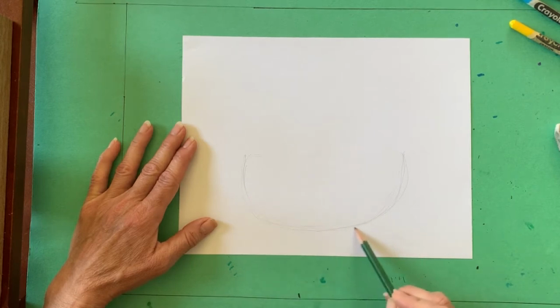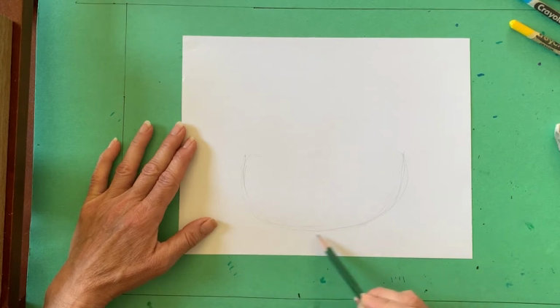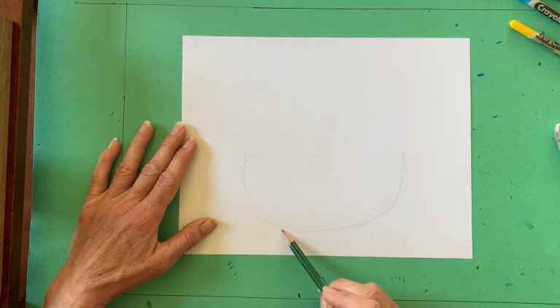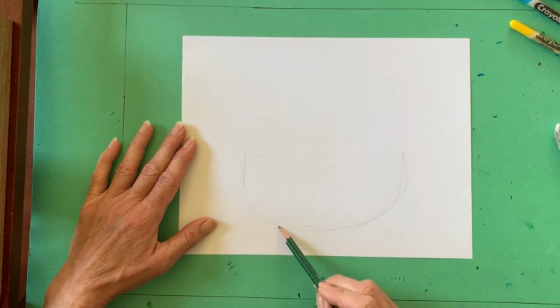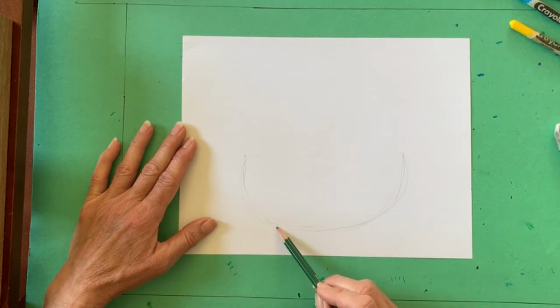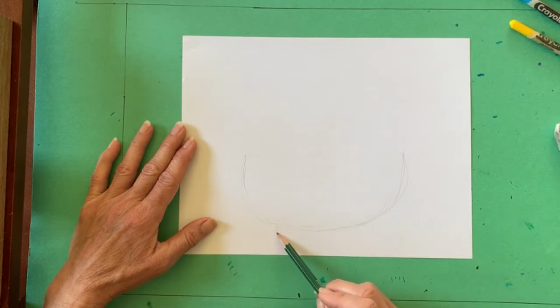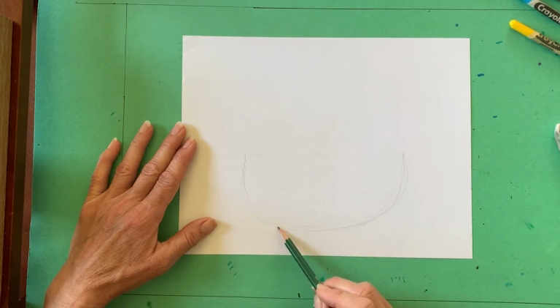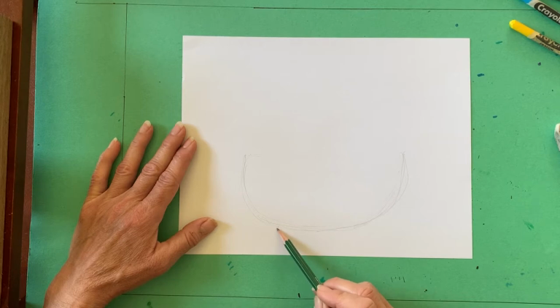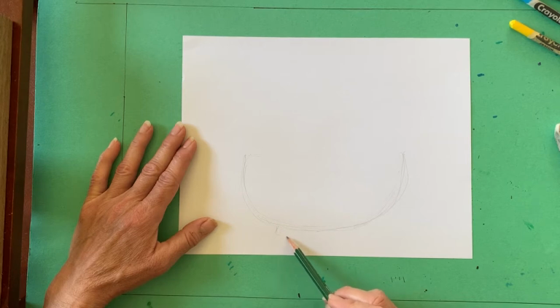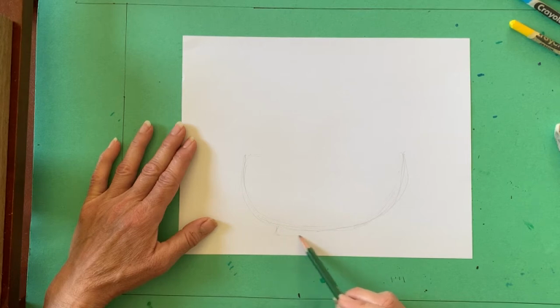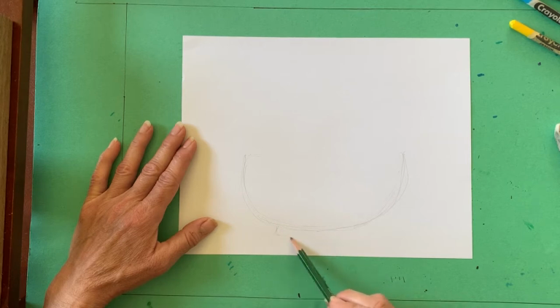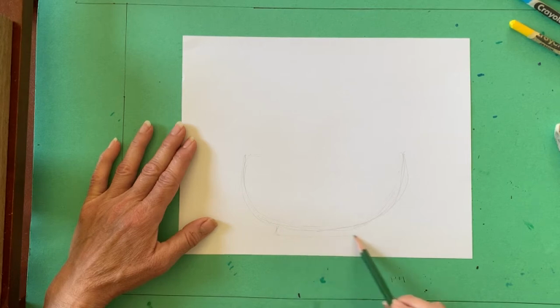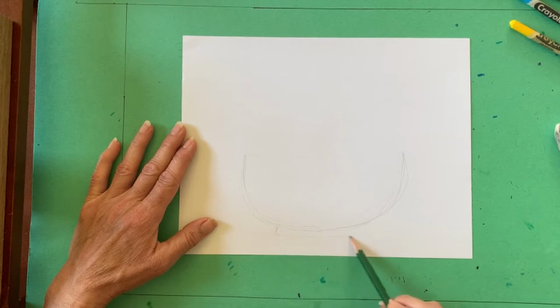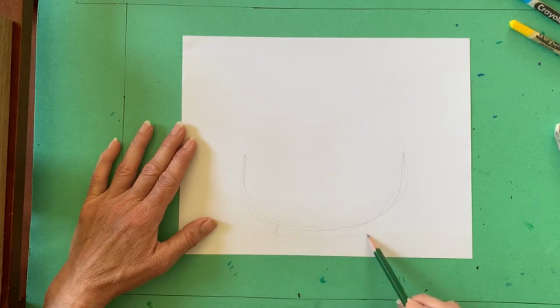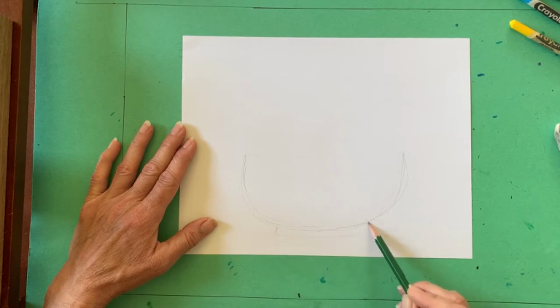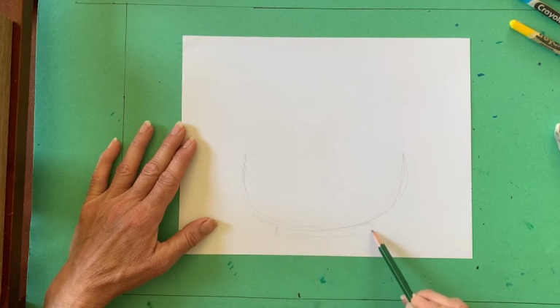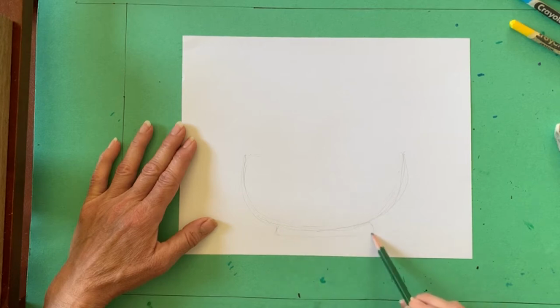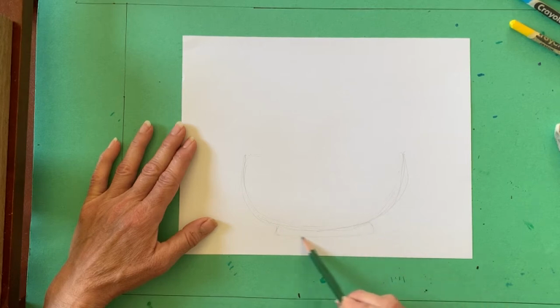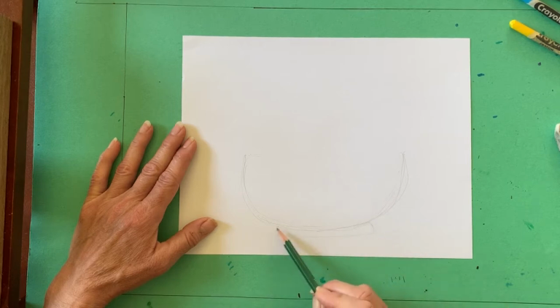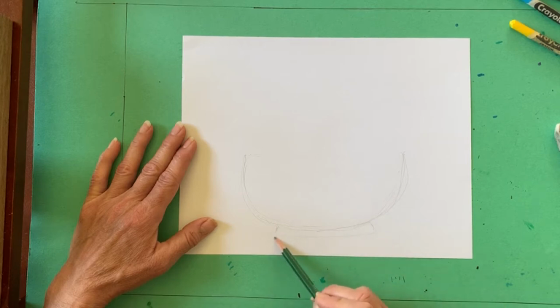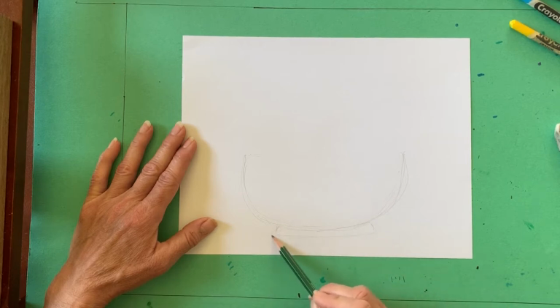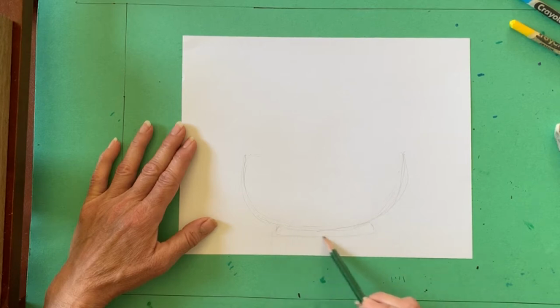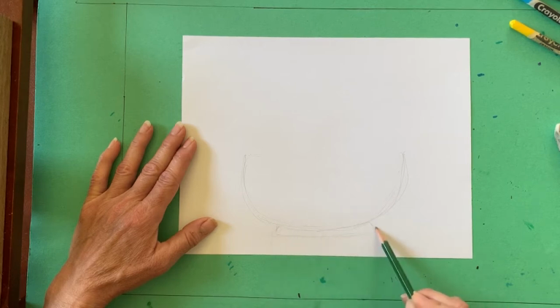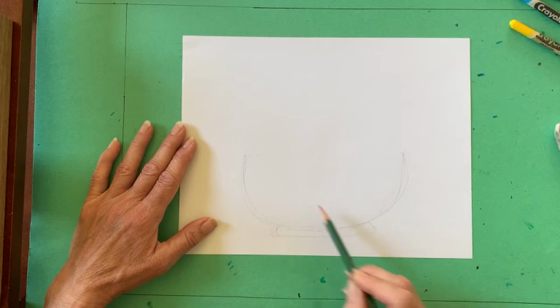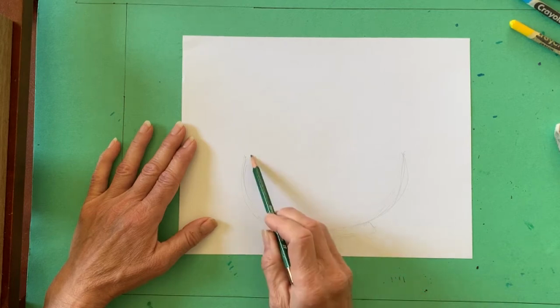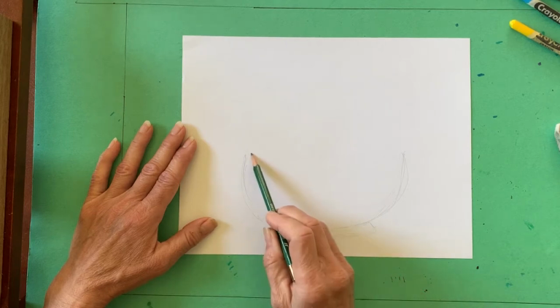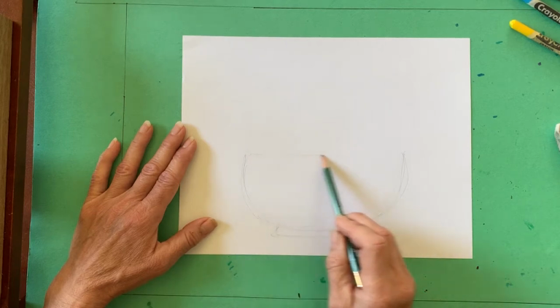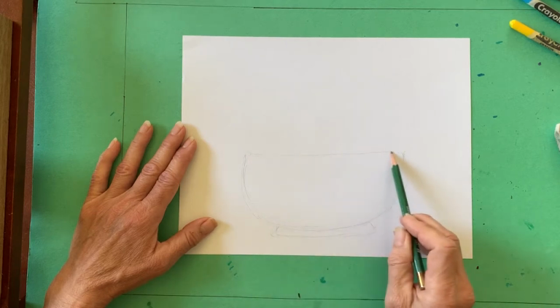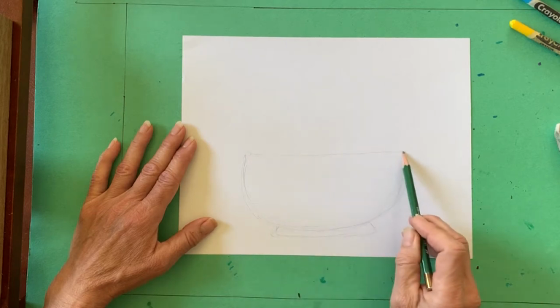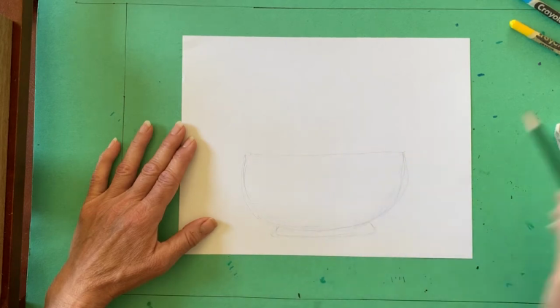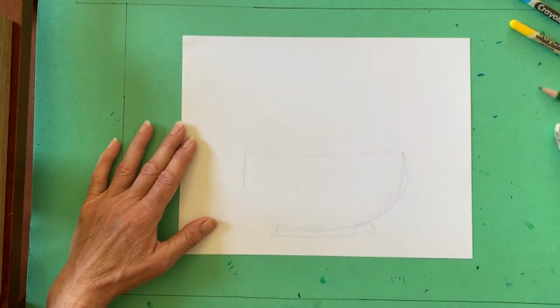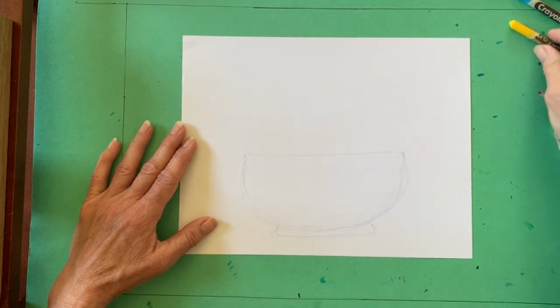I began by sketching the top edge of my bowl and then added the curved sides and bottom. I added a small foot to my bowl, but you can choose a different size foot or even no foot at all.